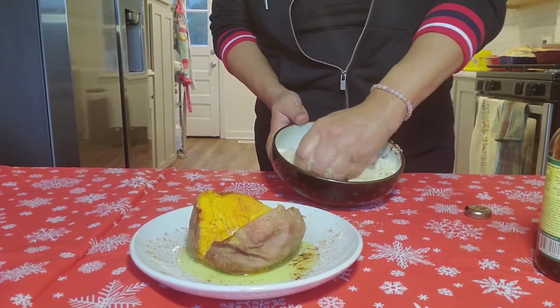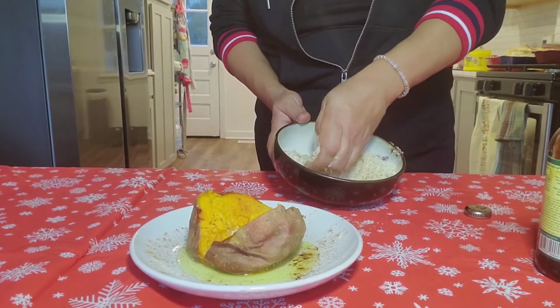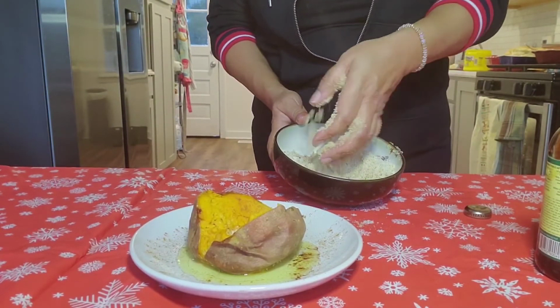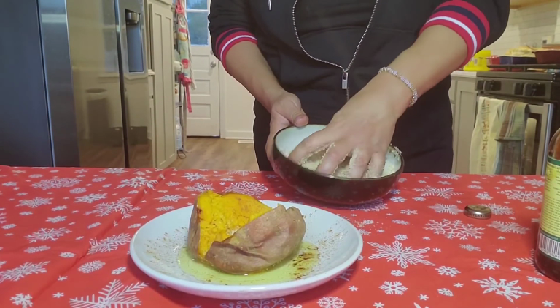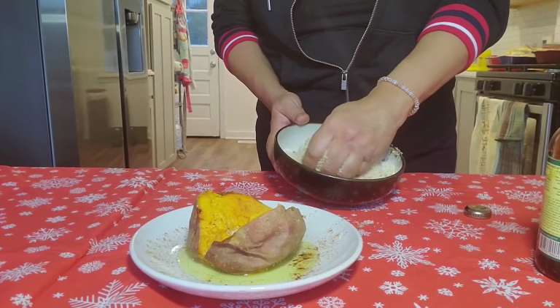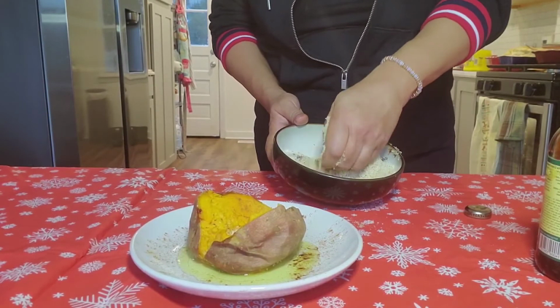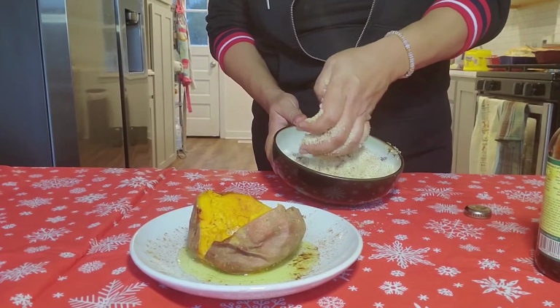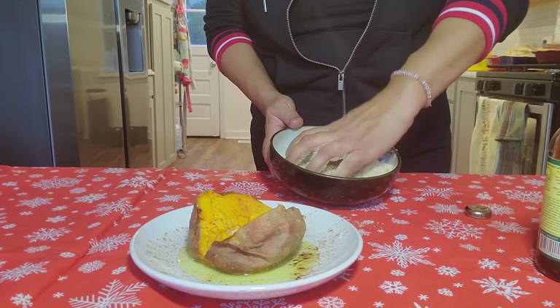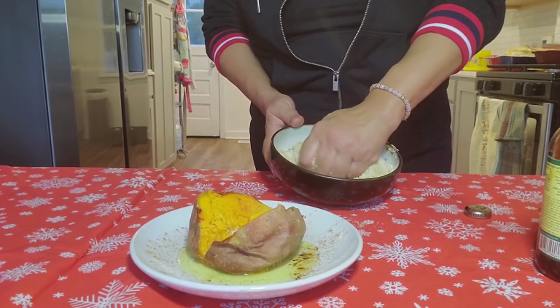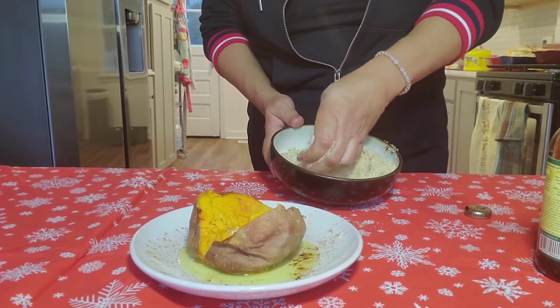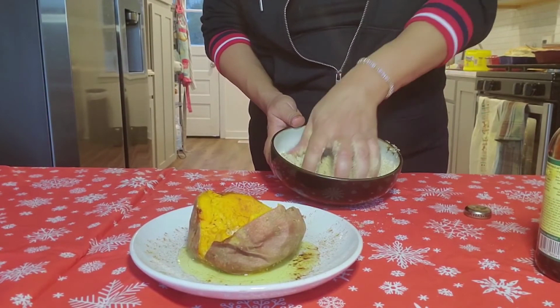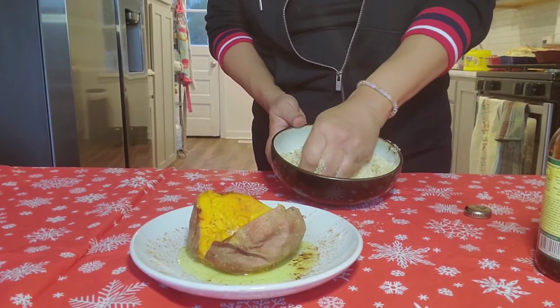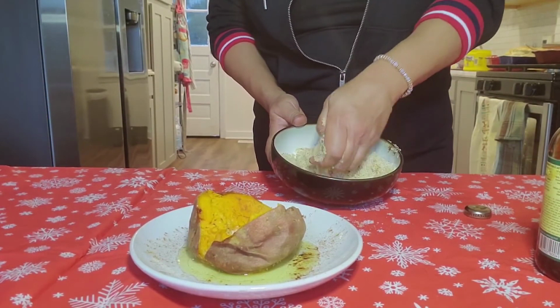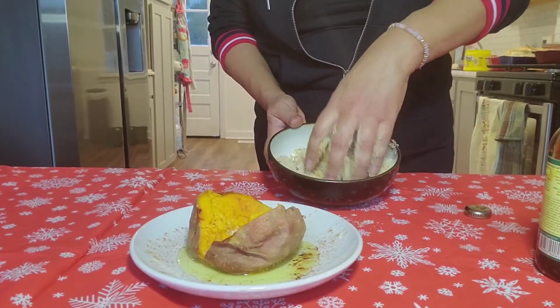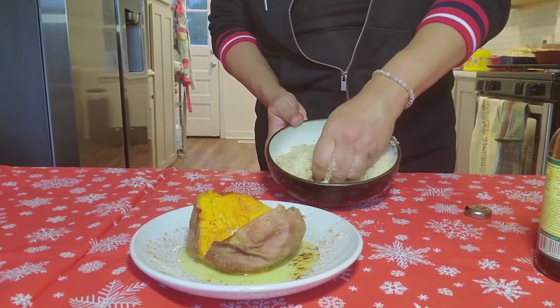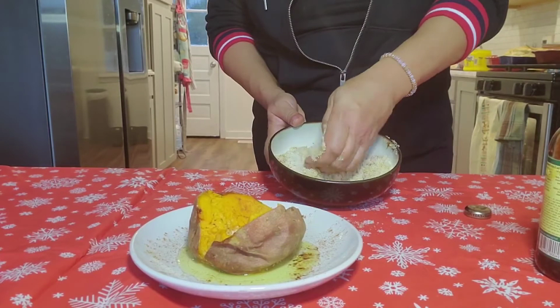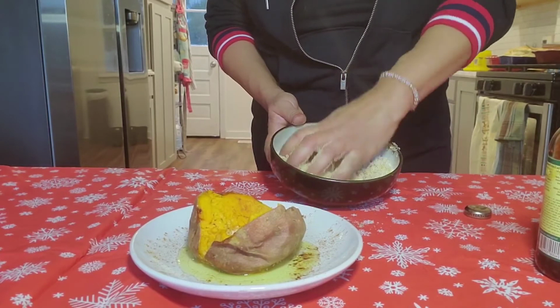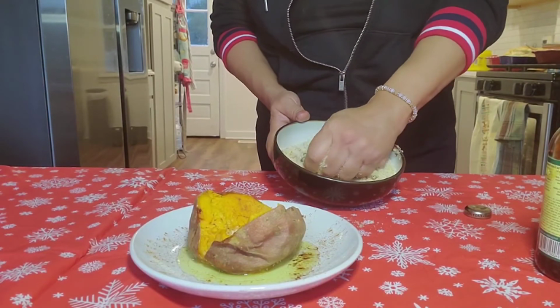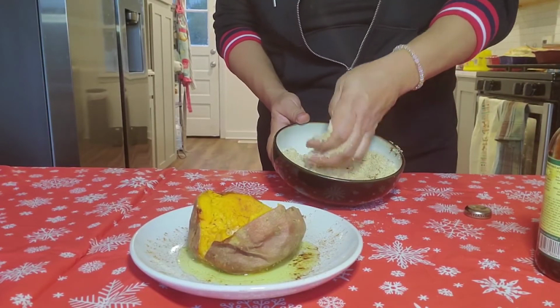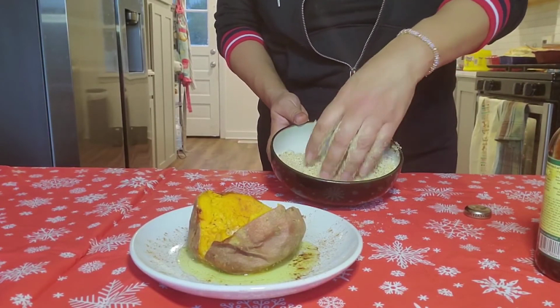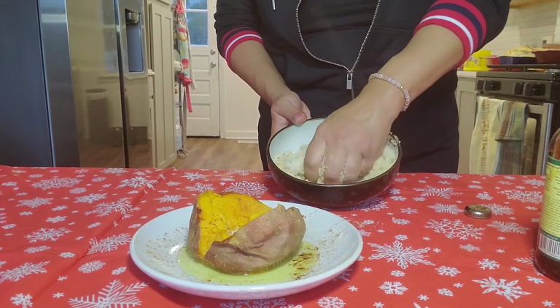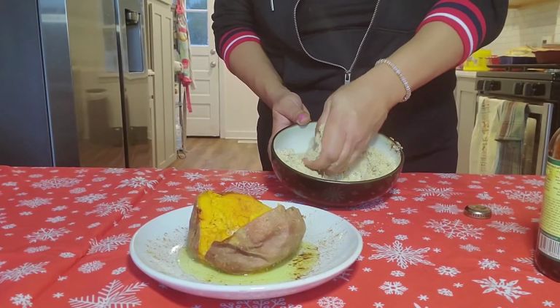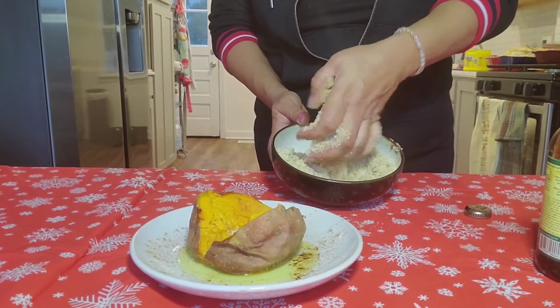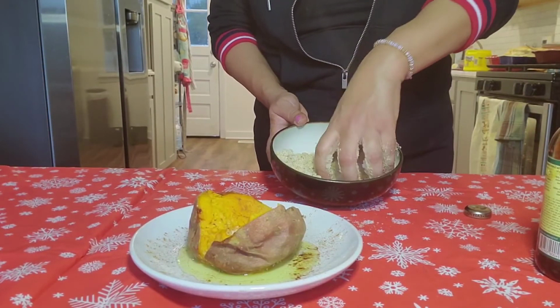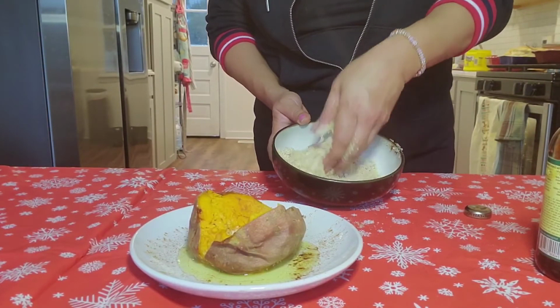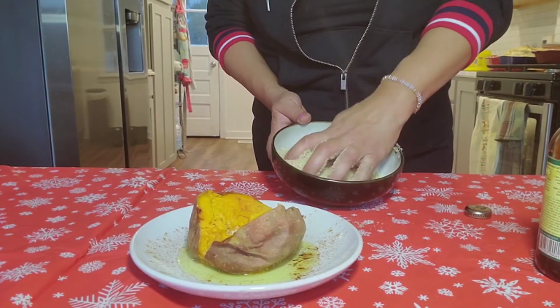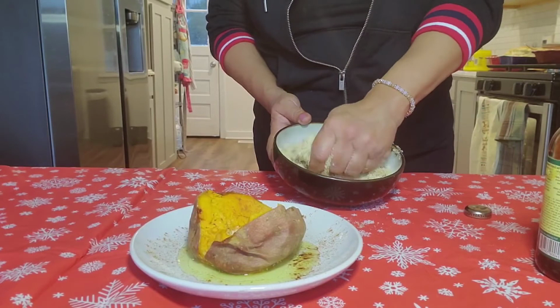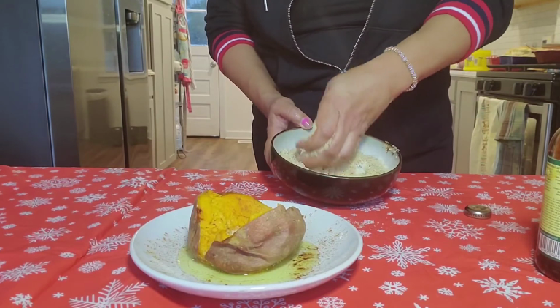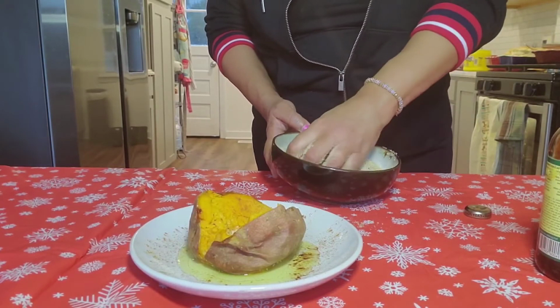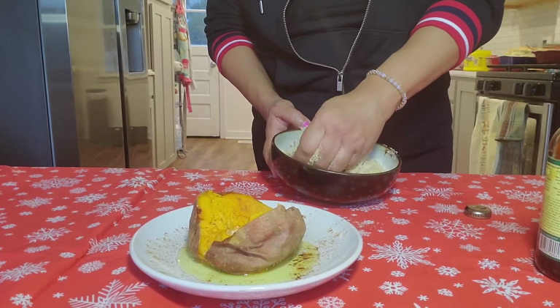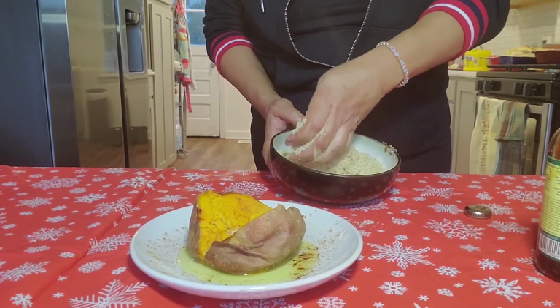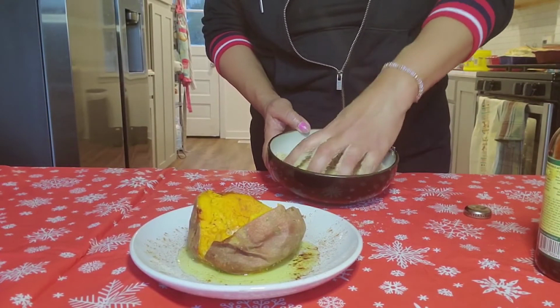We're going to keep mixing this until it turns into brown sugar. Now this will be considered light brown sugar — that was a half a tablespoon. Now if you need dark brown sugar, all you're going to do is add another half a tablespoon and you will have dark brown sugar.